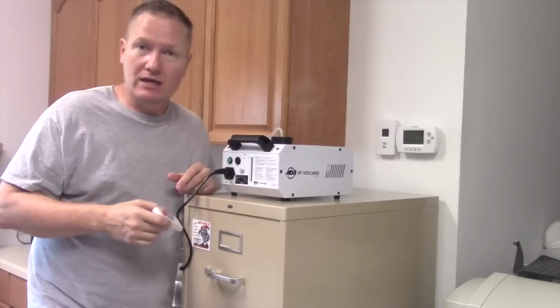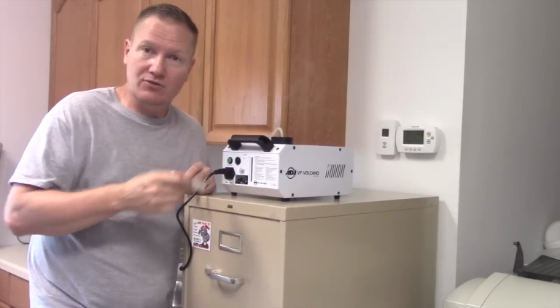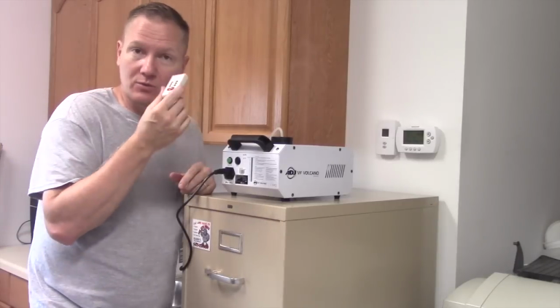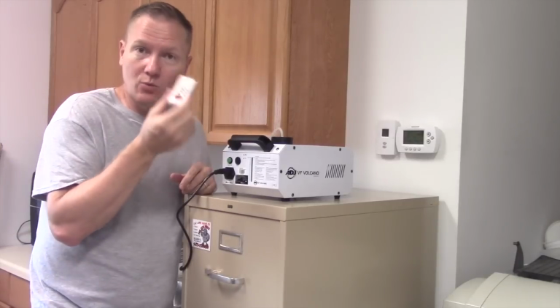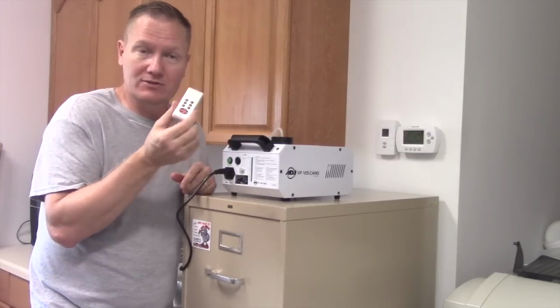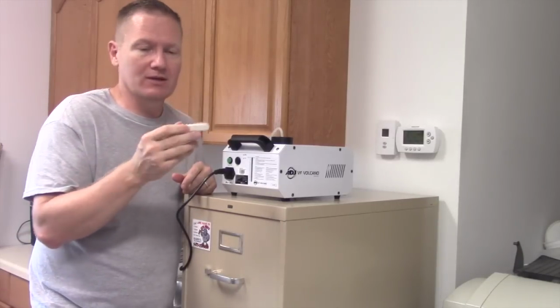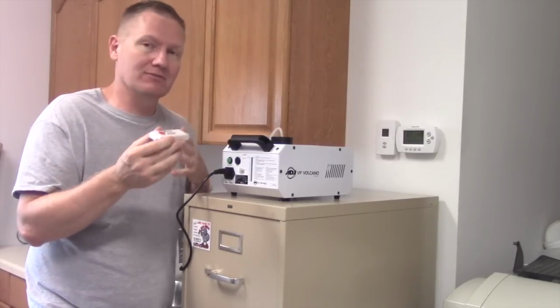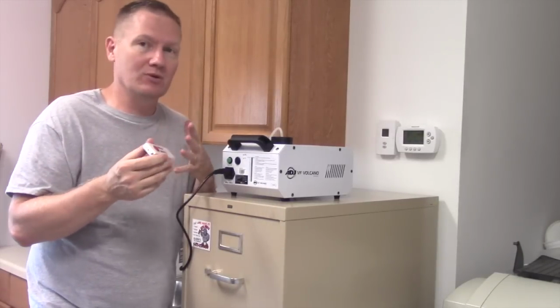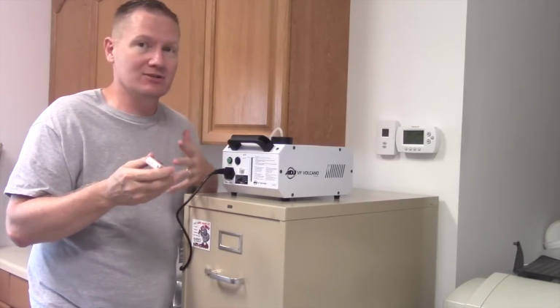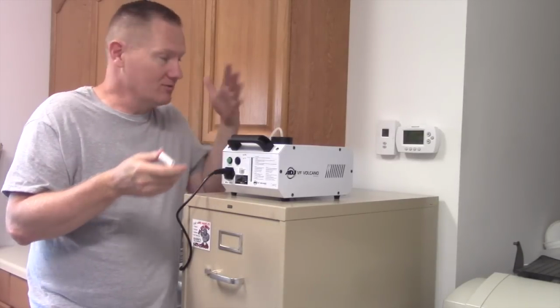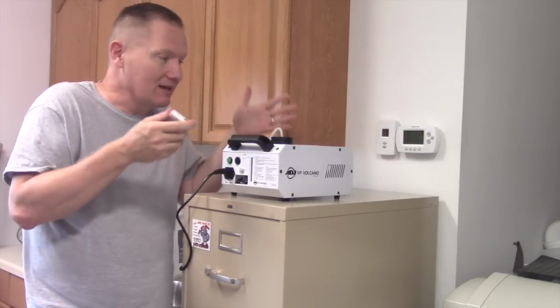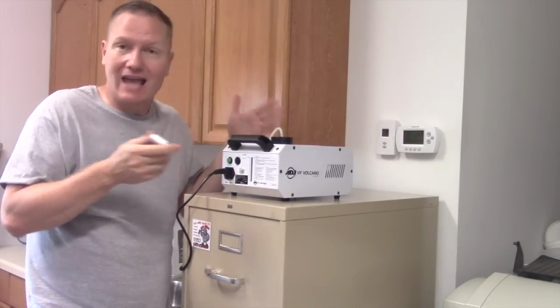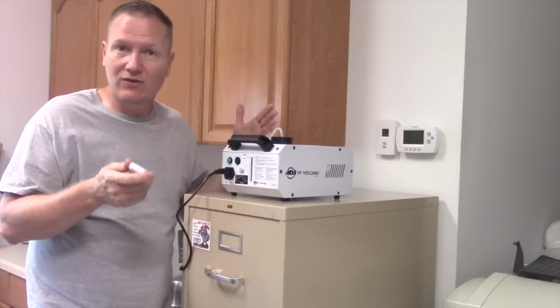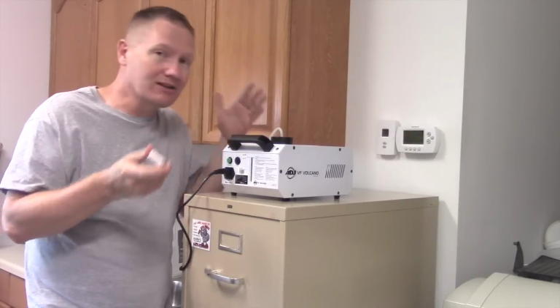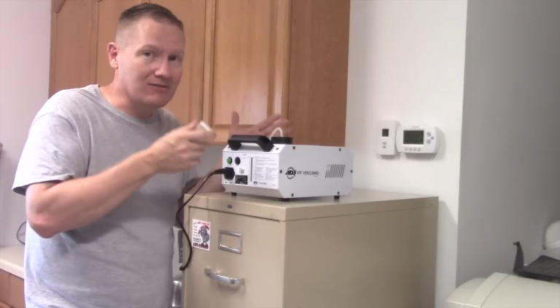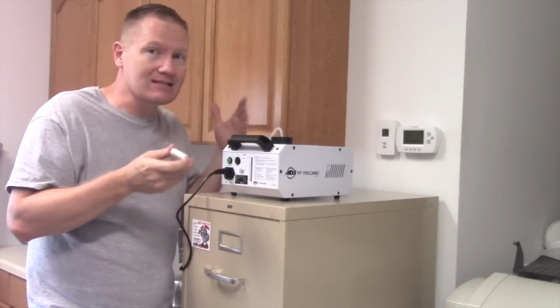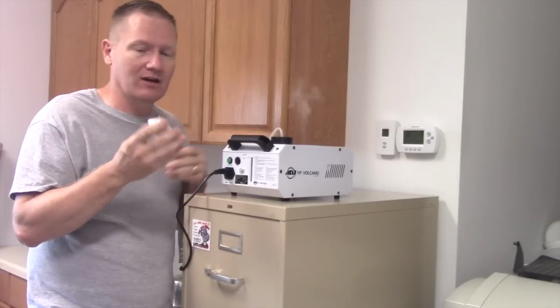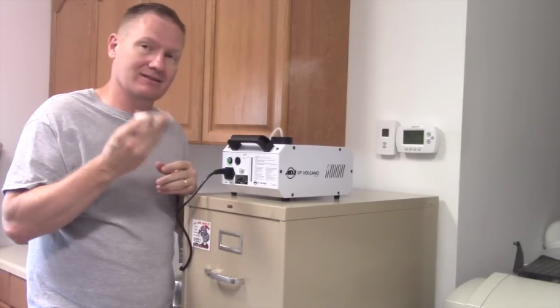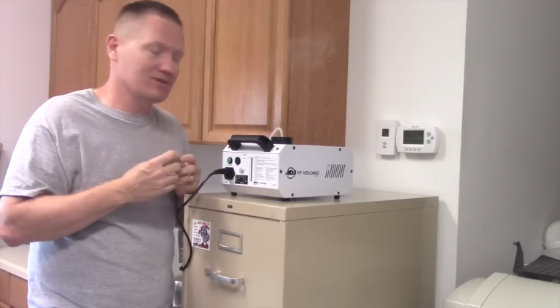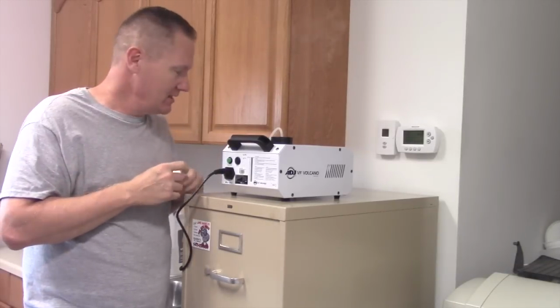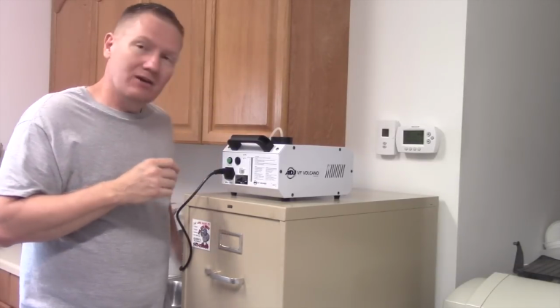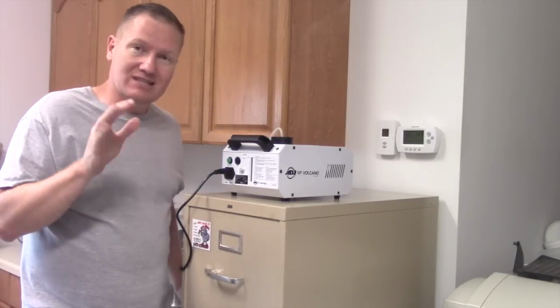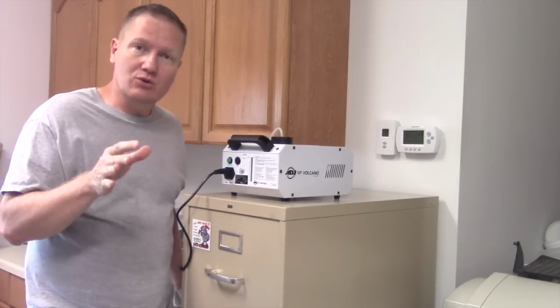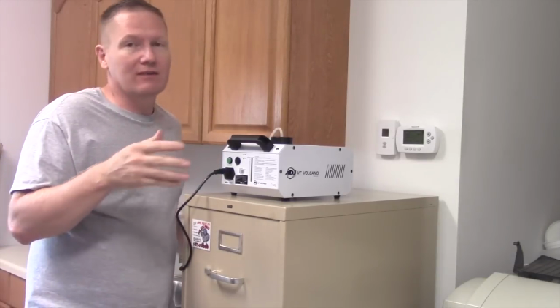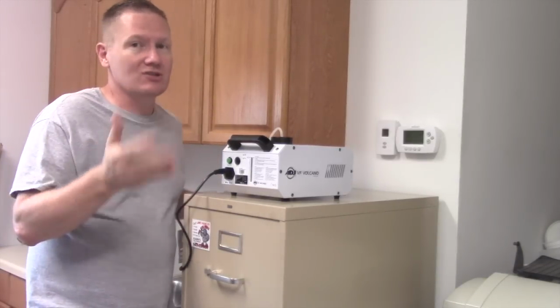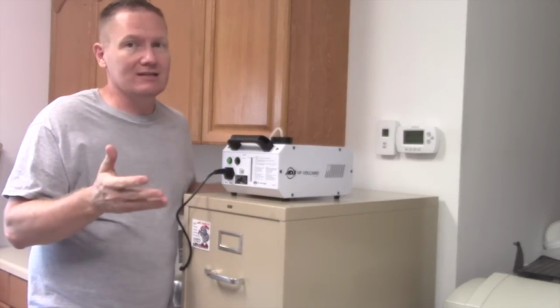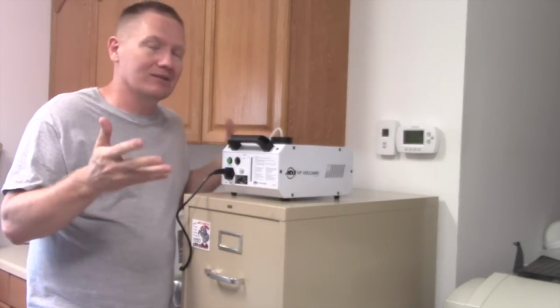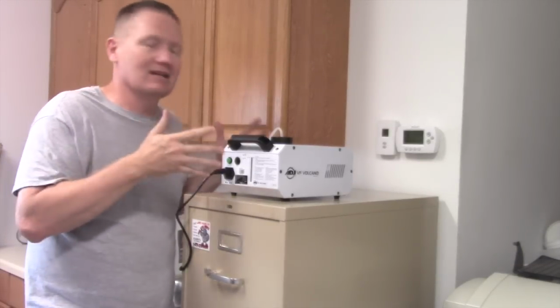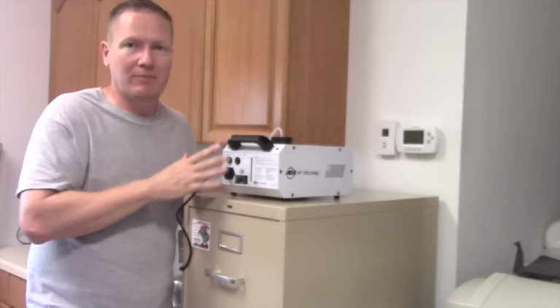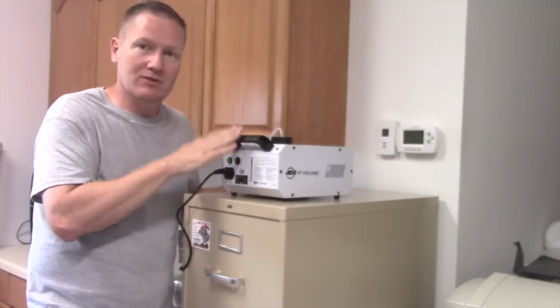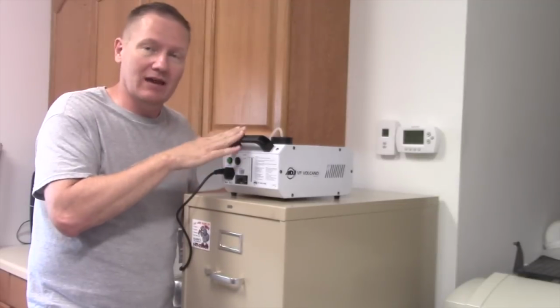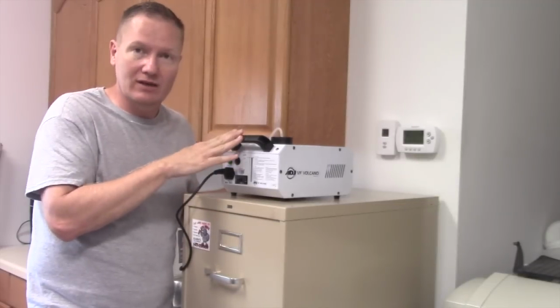It's all controlled with a little wireless remote. This remote will allow us to control the LEDs and the fog. Now, the LEDs and the fog go on at the same time, which is kind of cool, but if you want just the LEDs to go on by themselves, that's not going to happen with the VF Volcano.